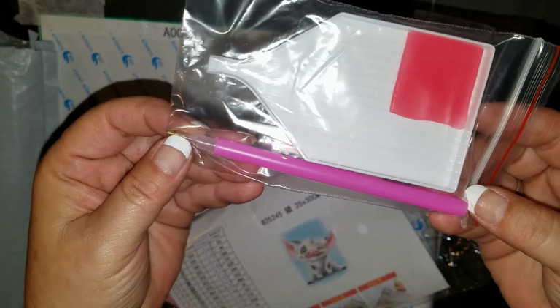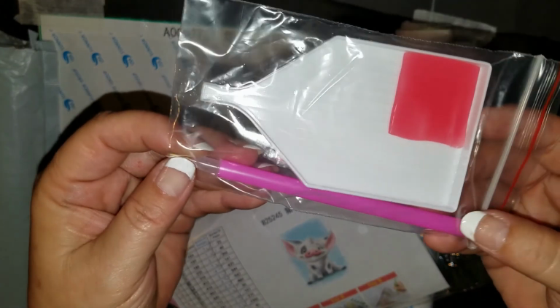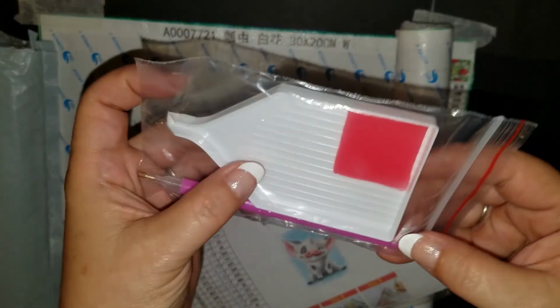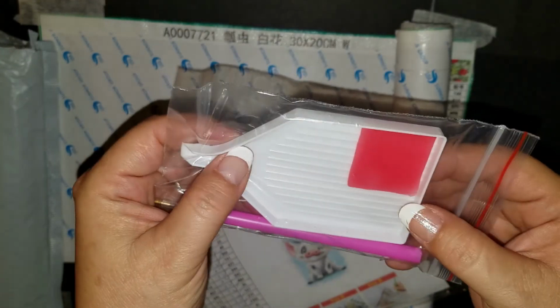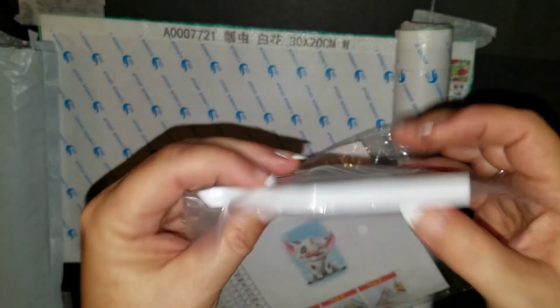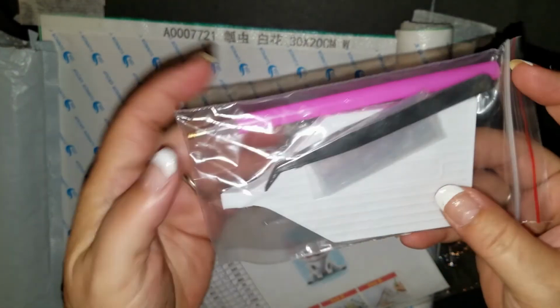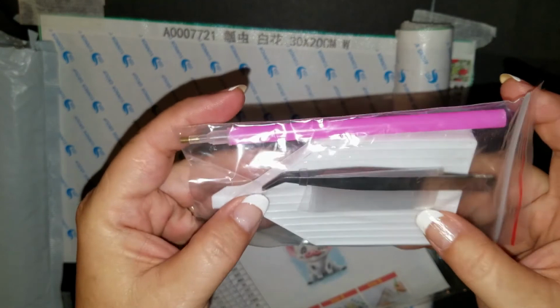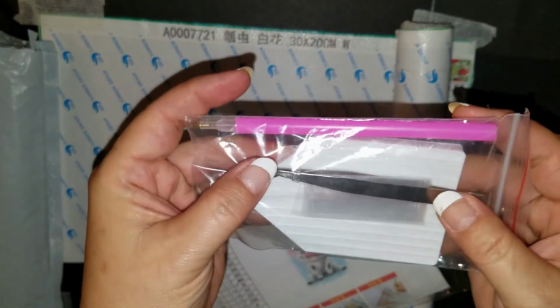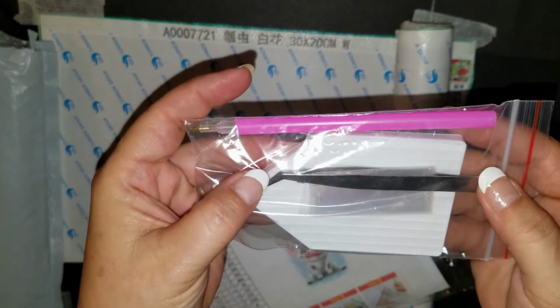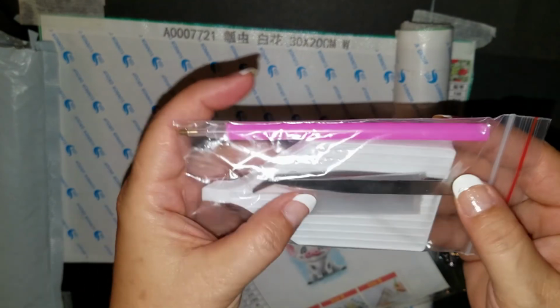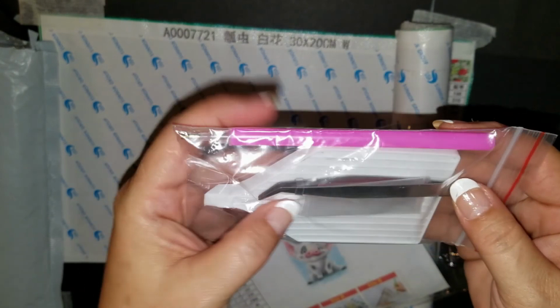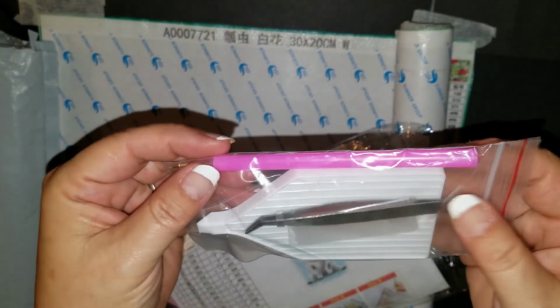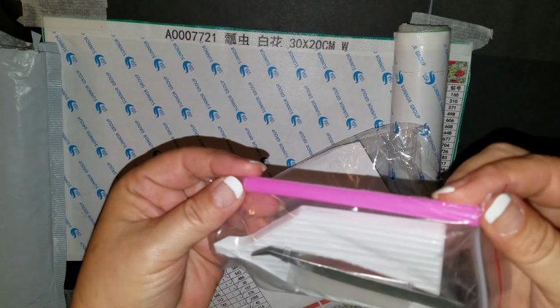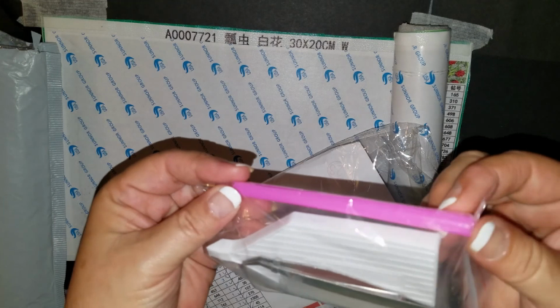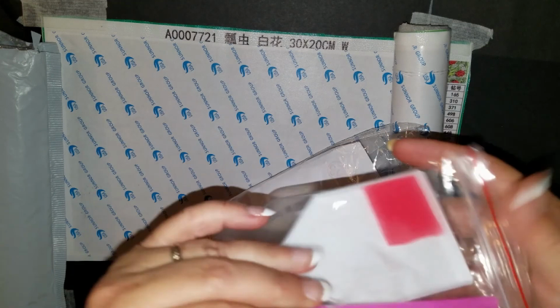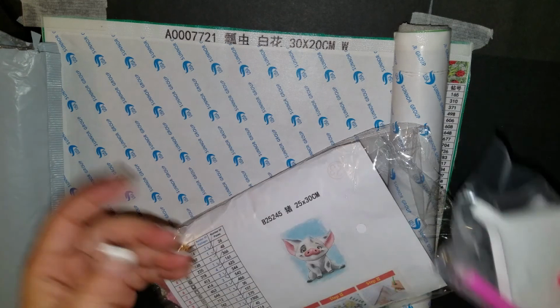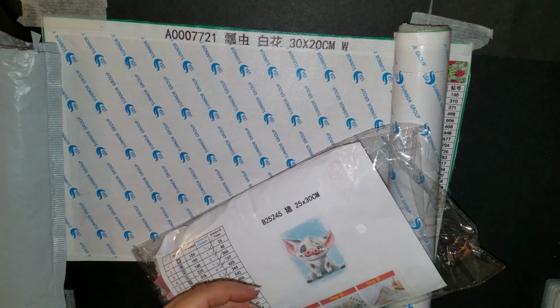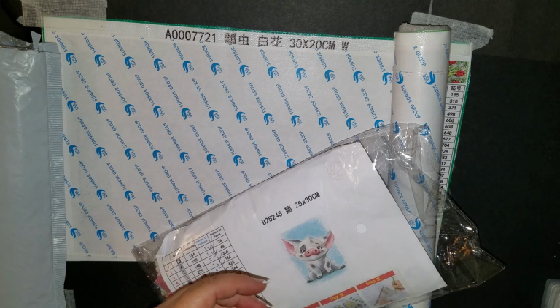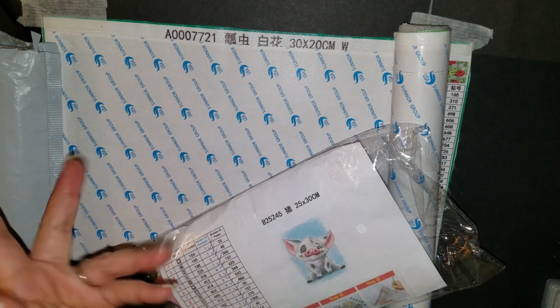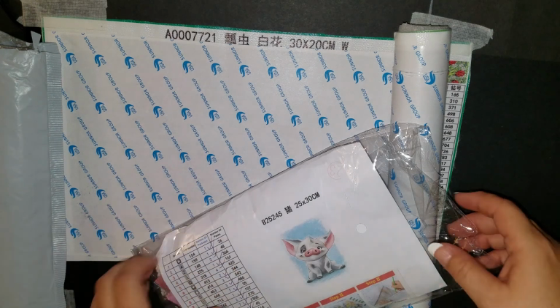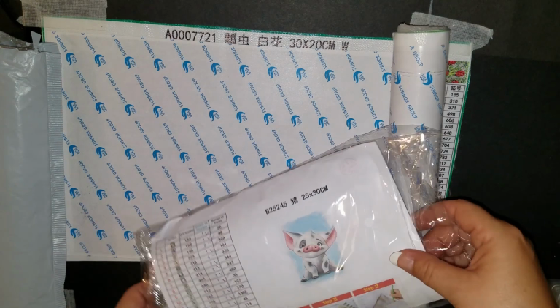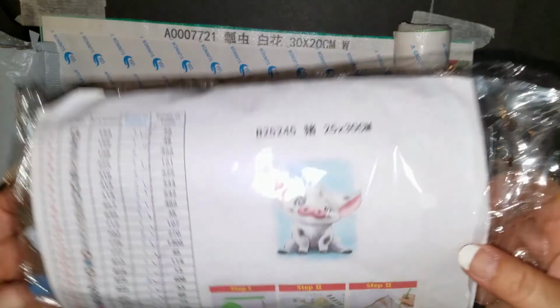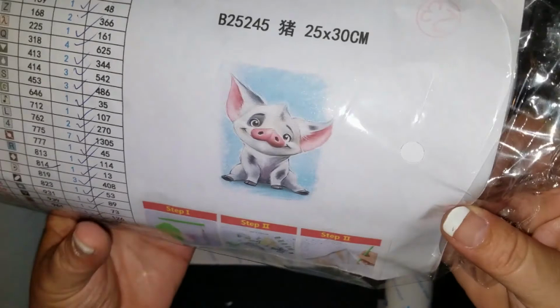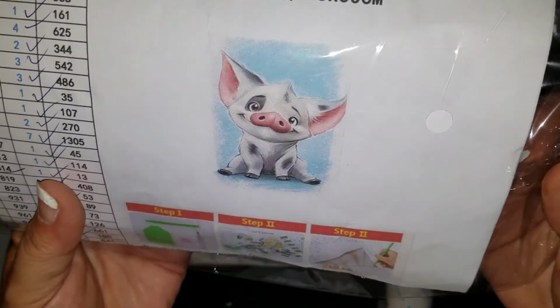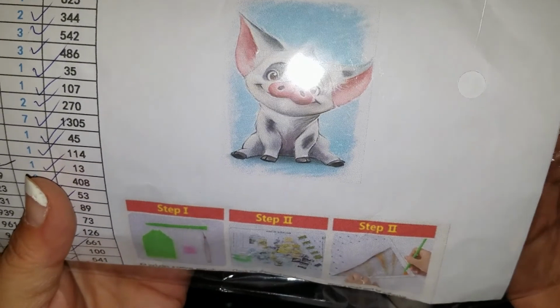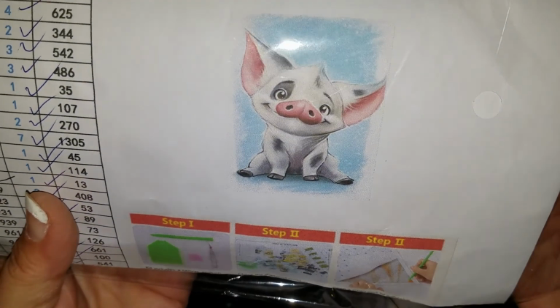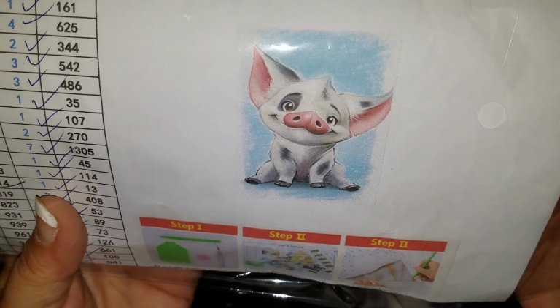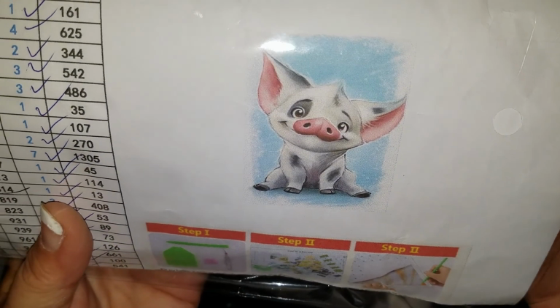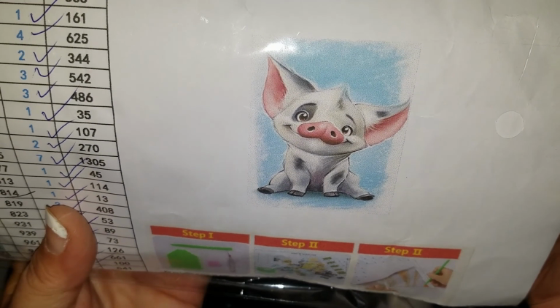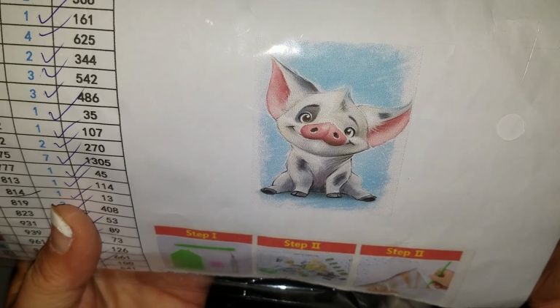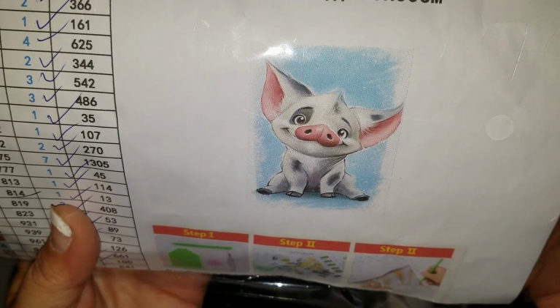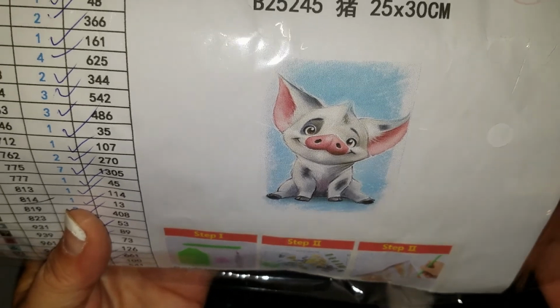It comes with your standard kit — a little pen, boat wax, little slanted cheap tweezers, and some baggies. There are no multi-placers but that's okay, I have plenty of them. What I got is little Pua — Pua is from the movie Moana, if you've never seen it.